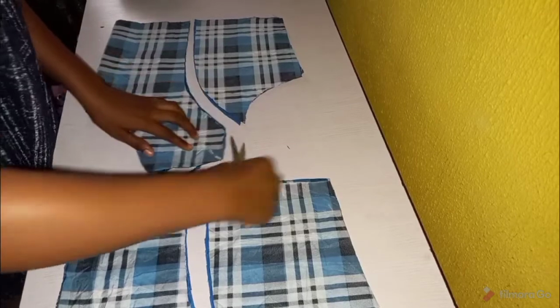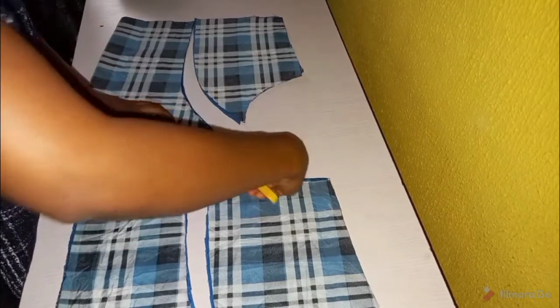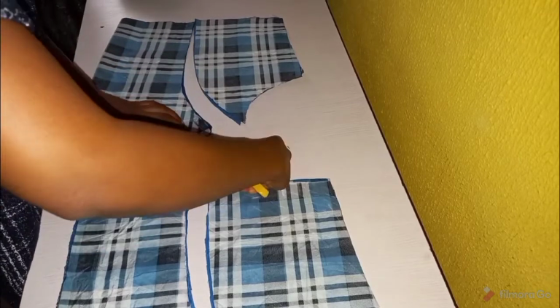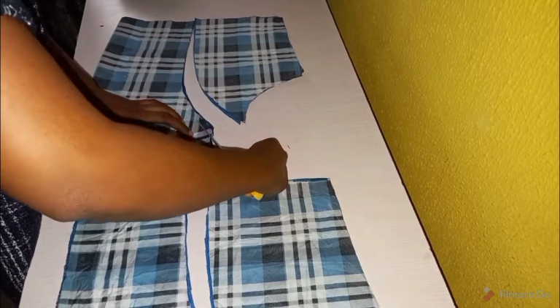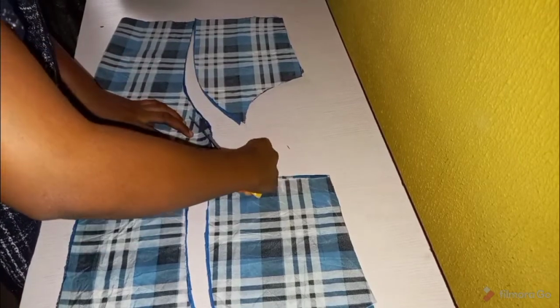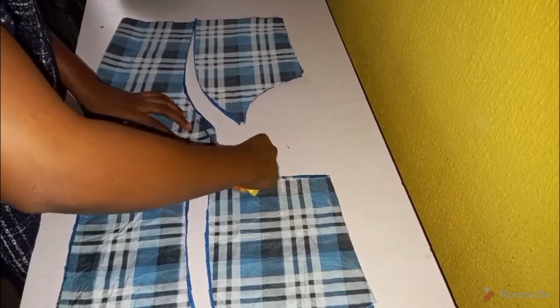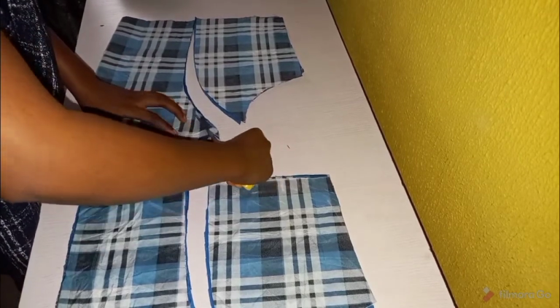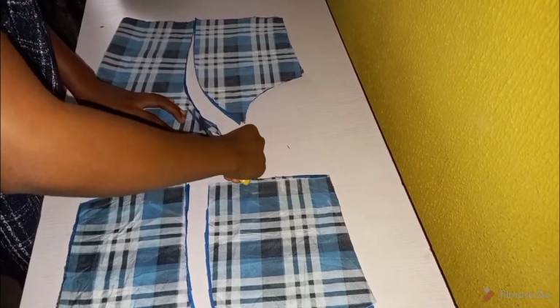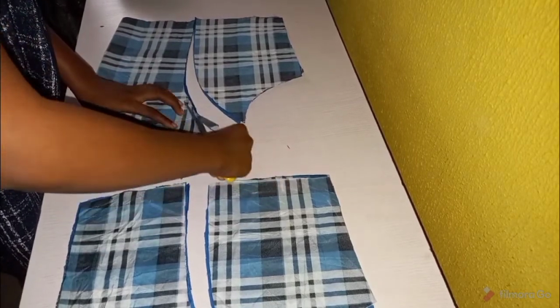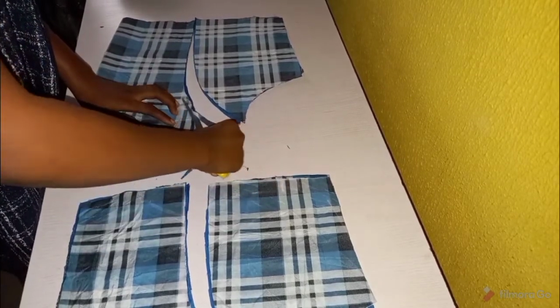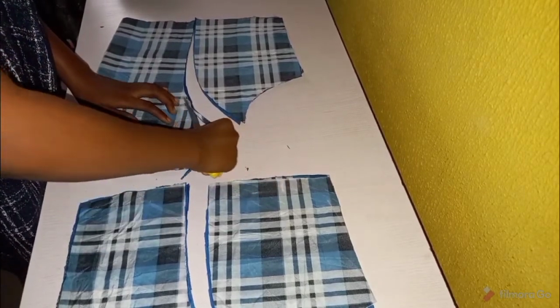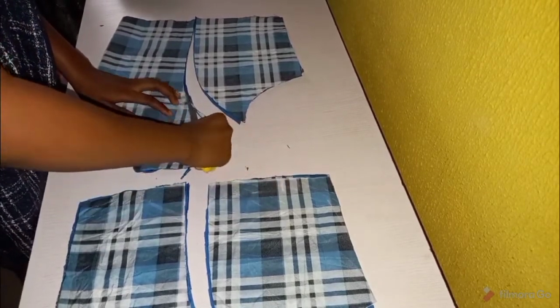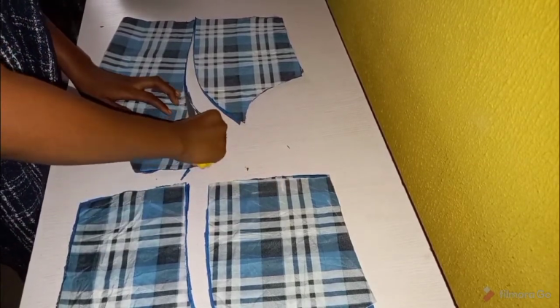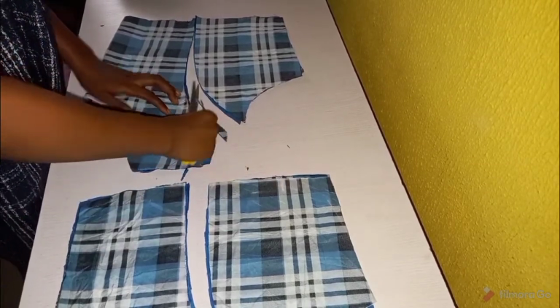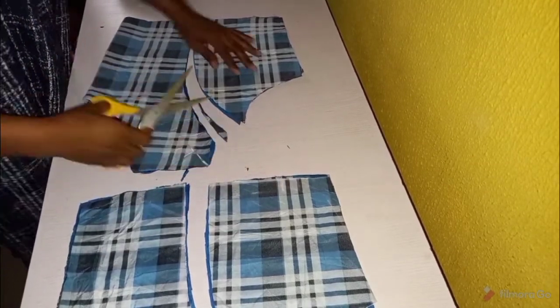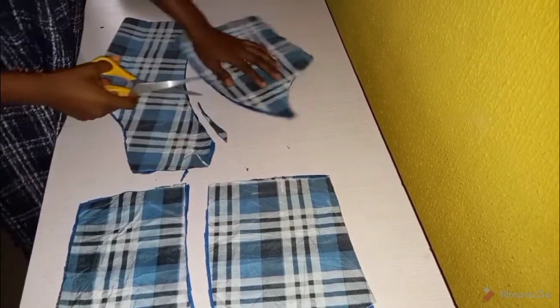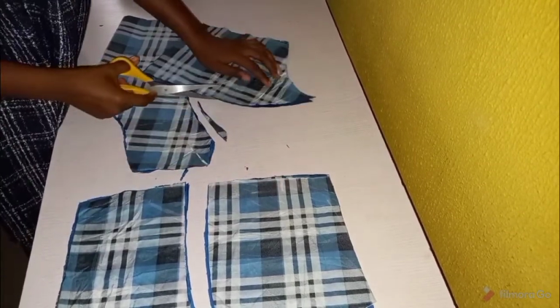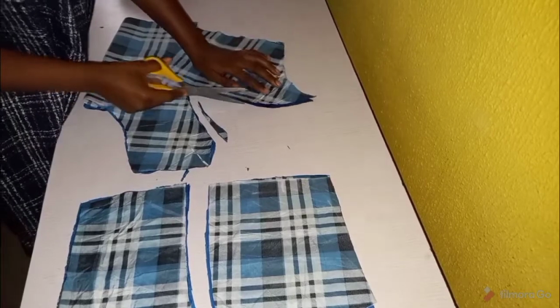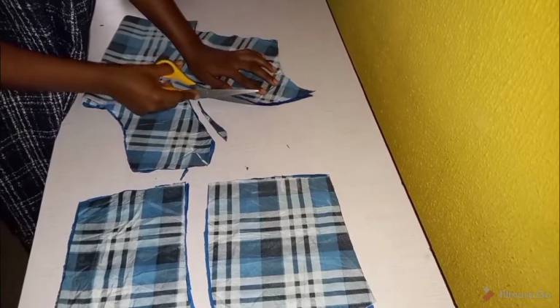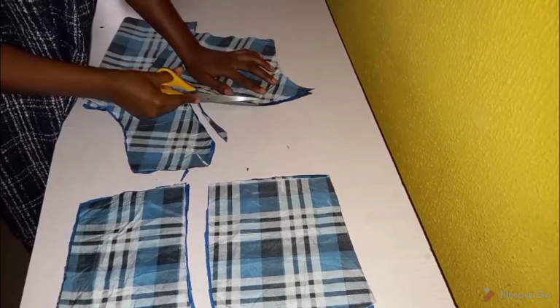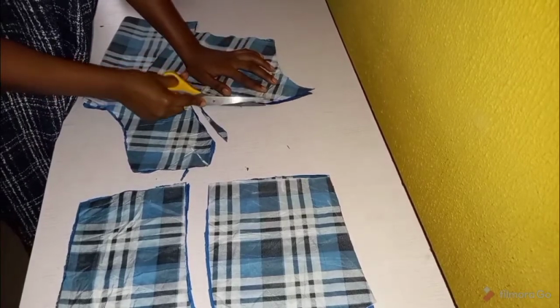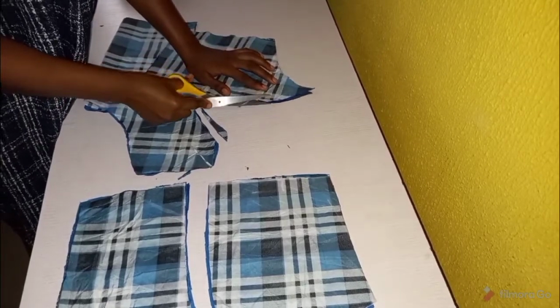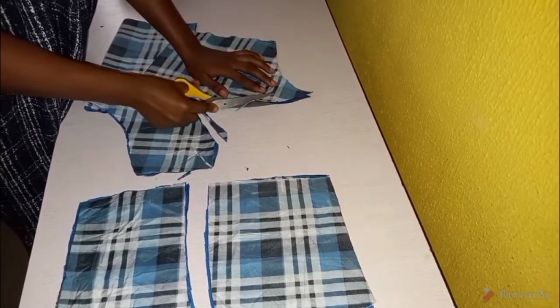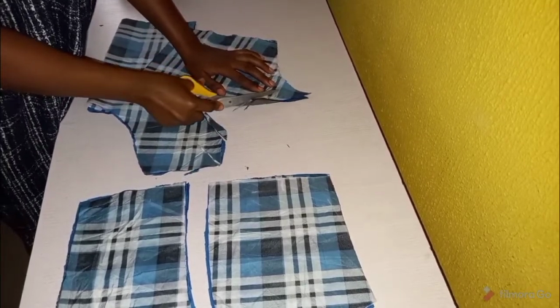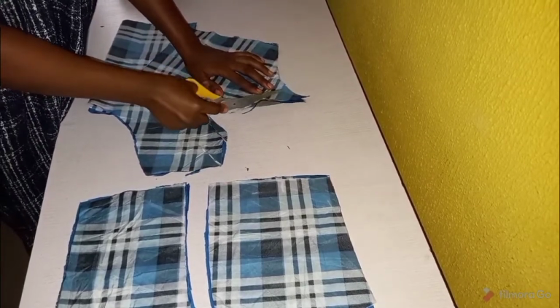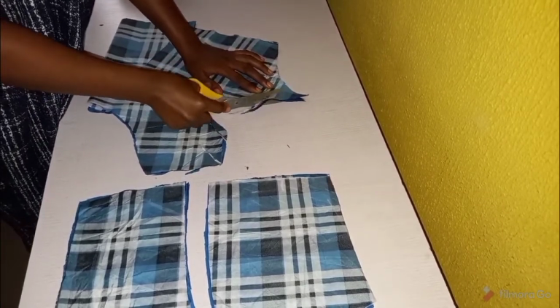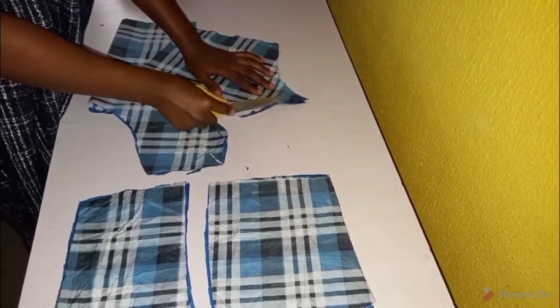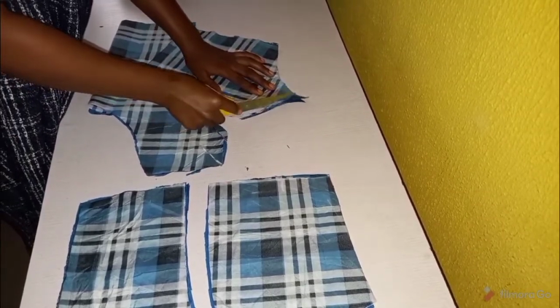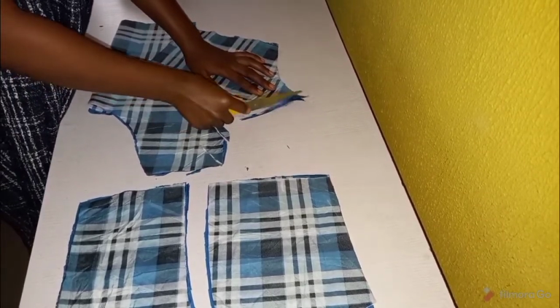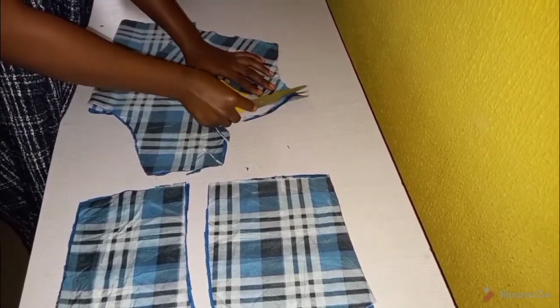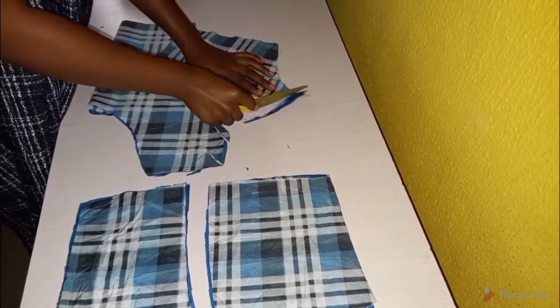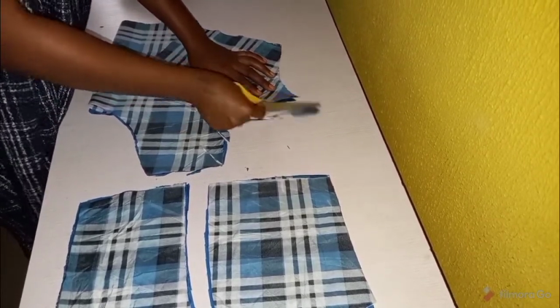On the front we want to take off half an inch from our dart, so that when we finish sewing the princess seam it will lay very well.